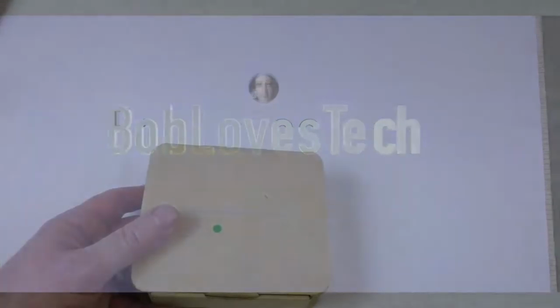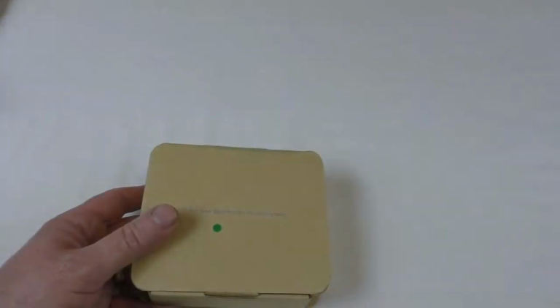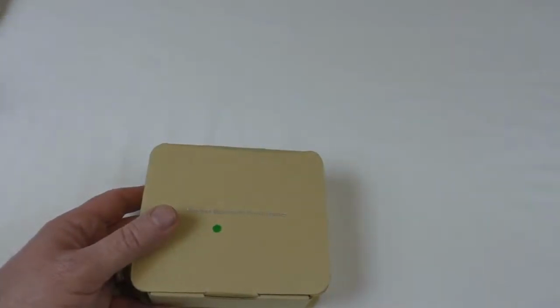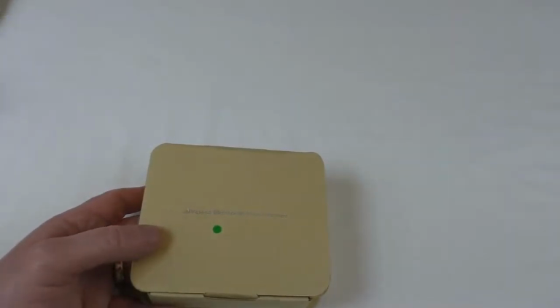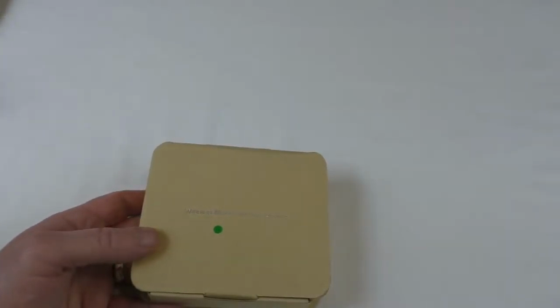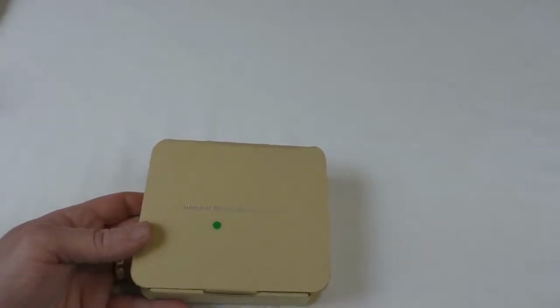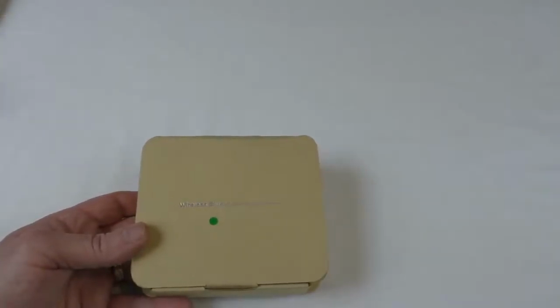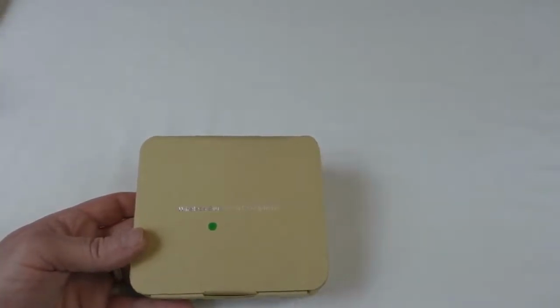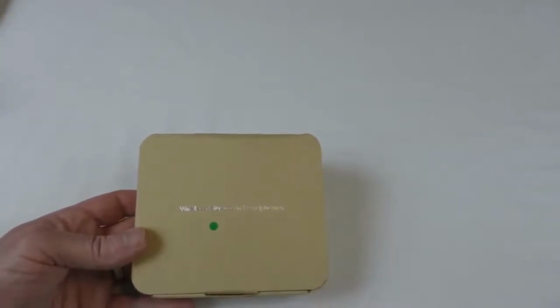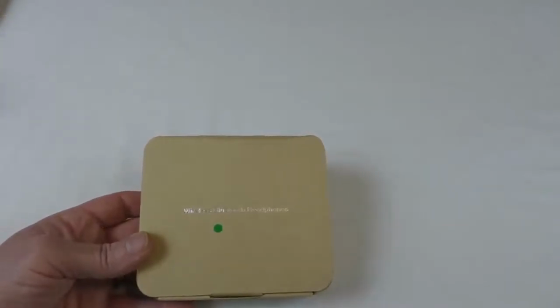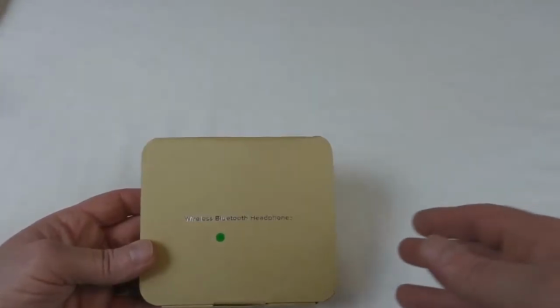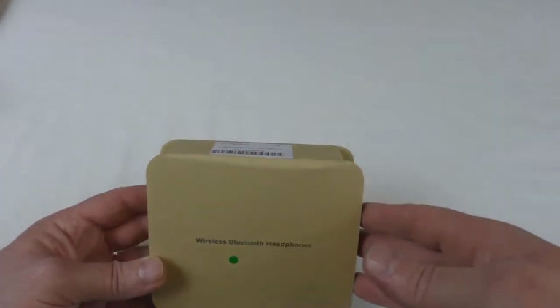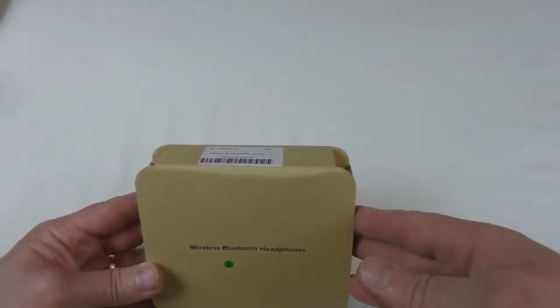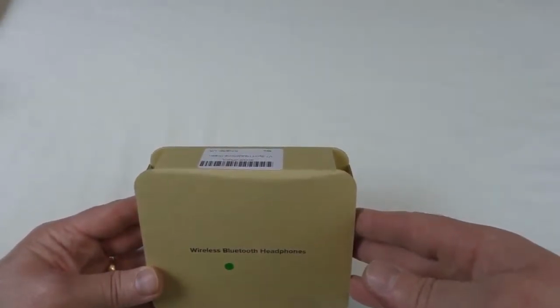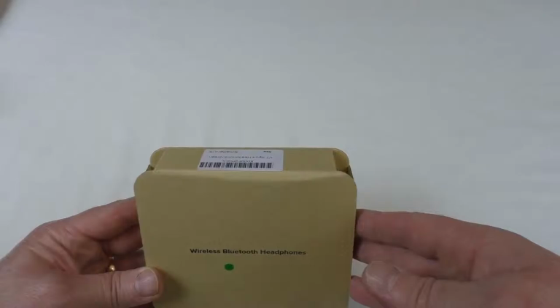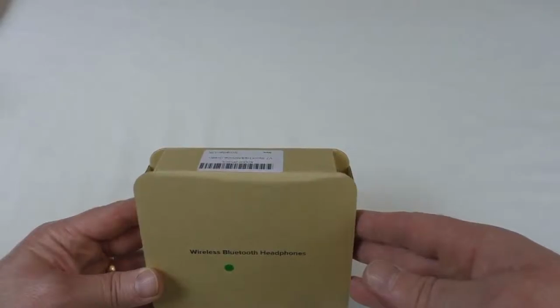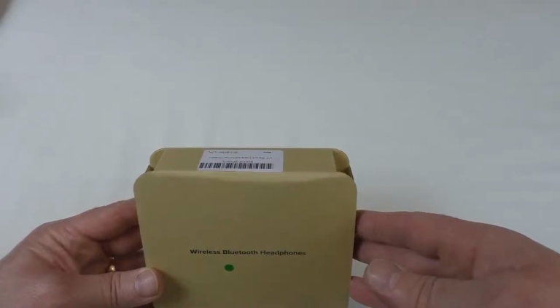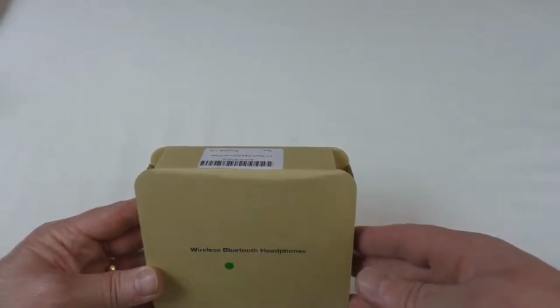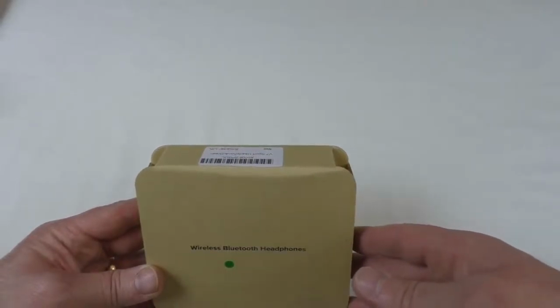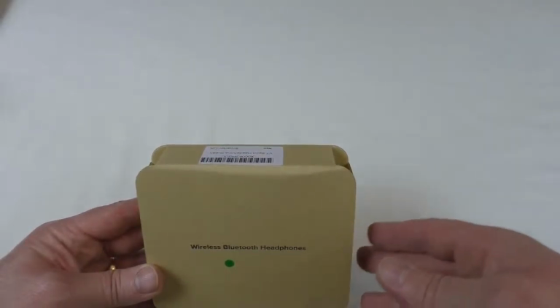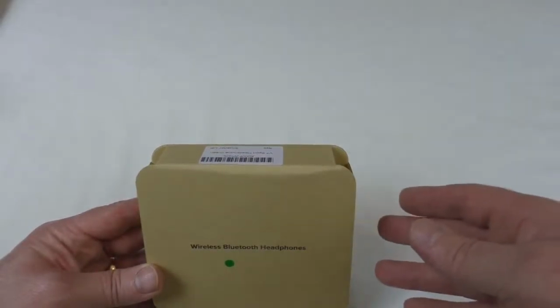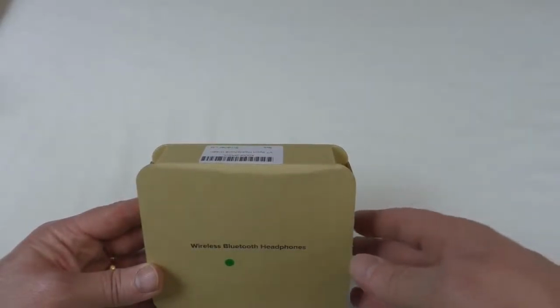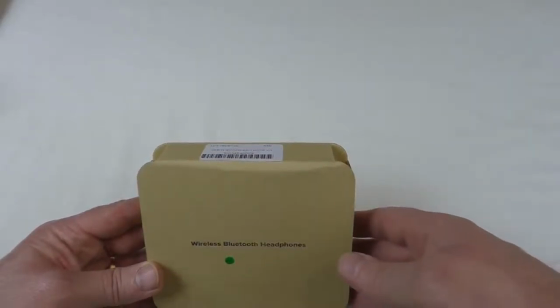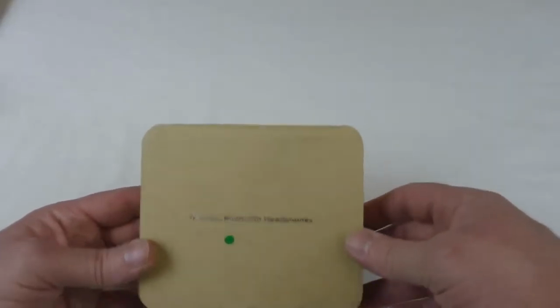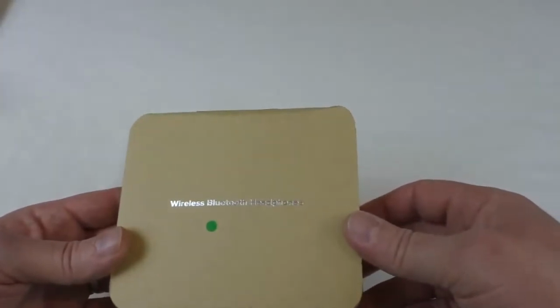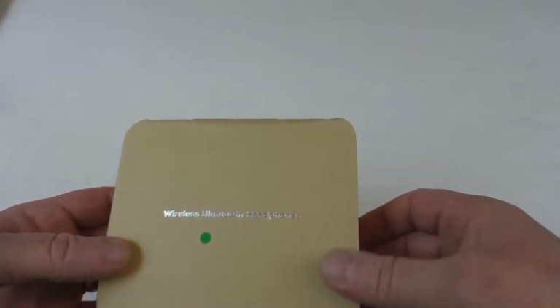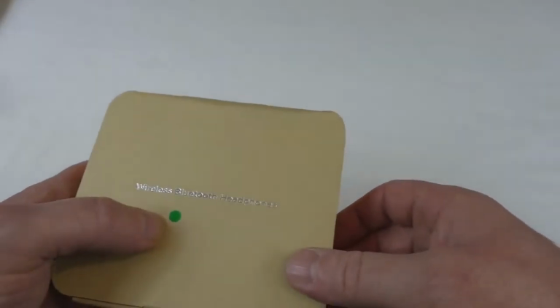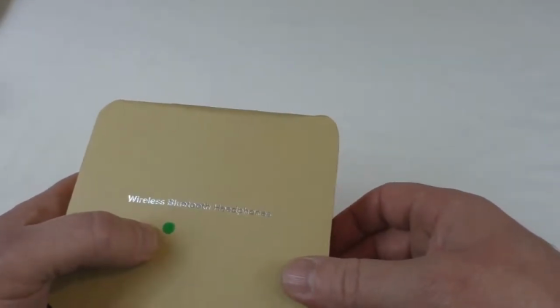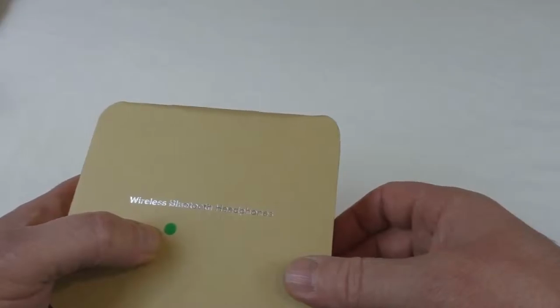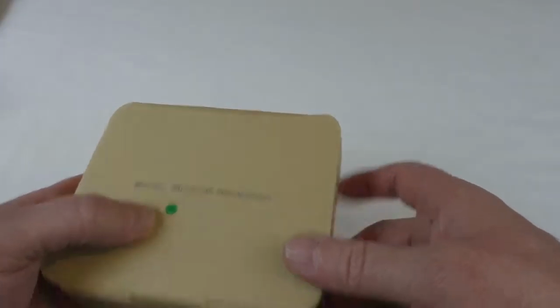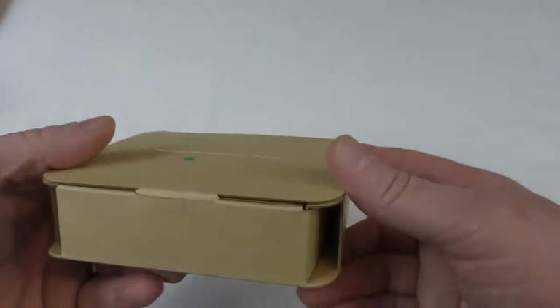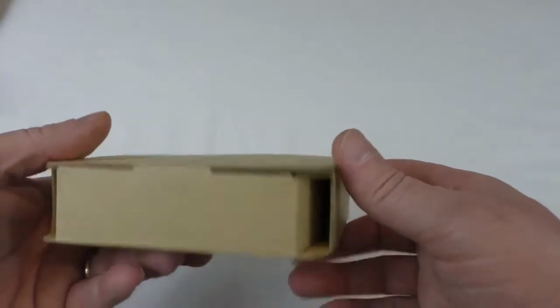Alright guys, got an unboxing for you here. These are some wireless Bluetooth headphones — the V7 Sport headphones, in green, as you can see by that dot there.